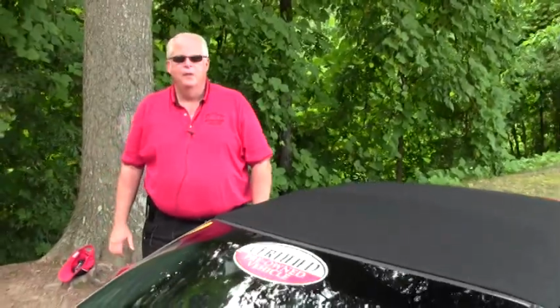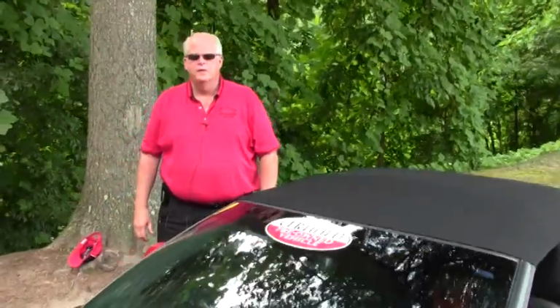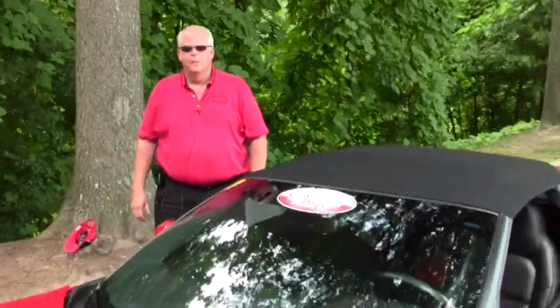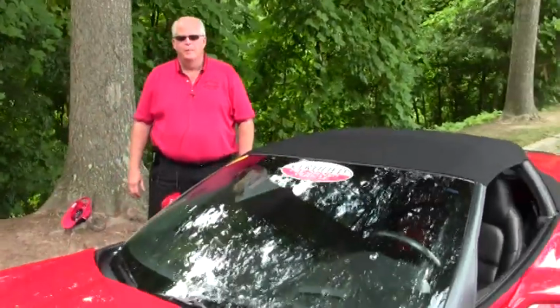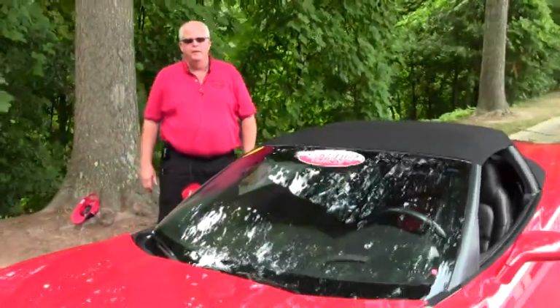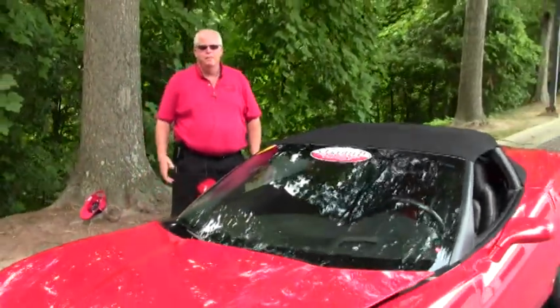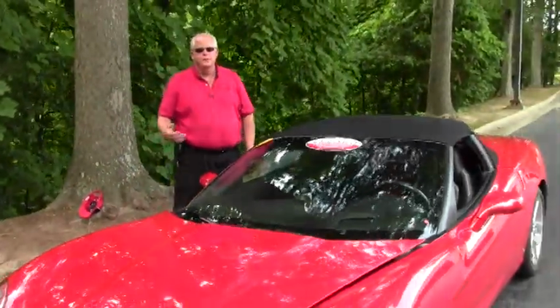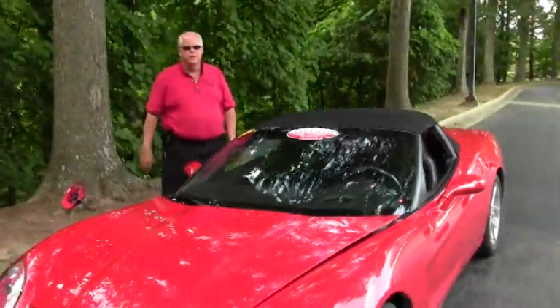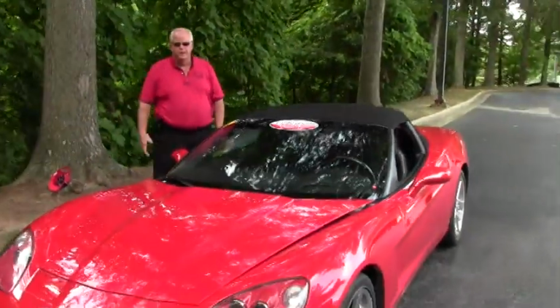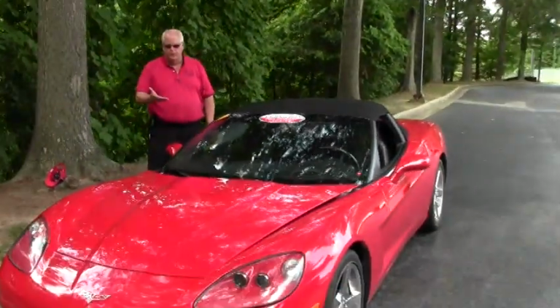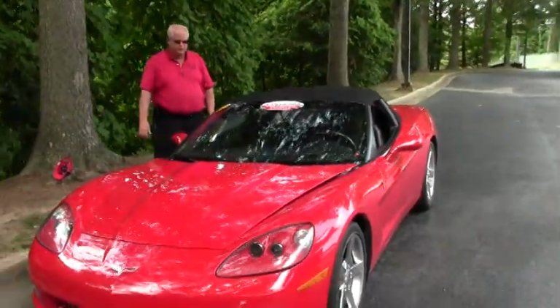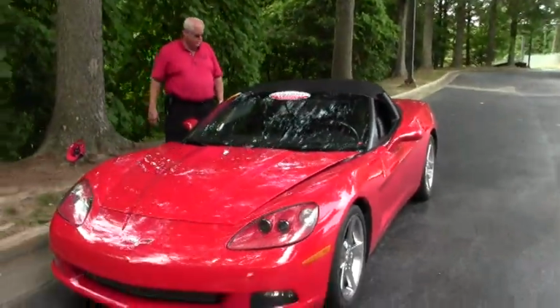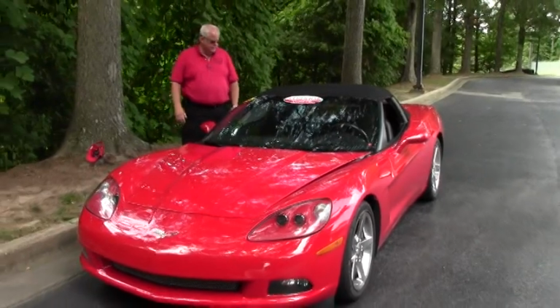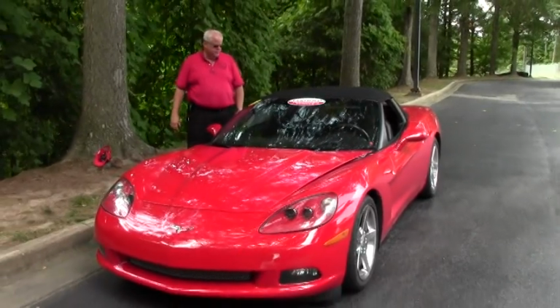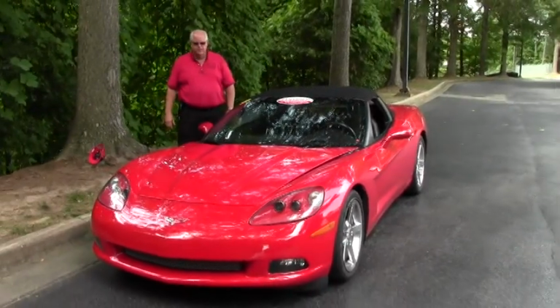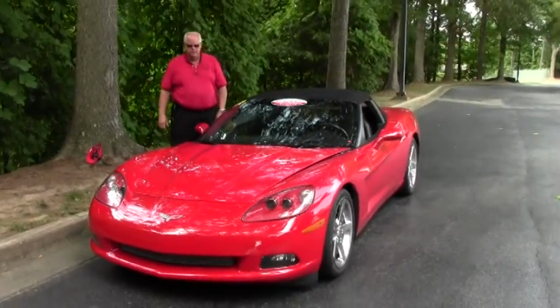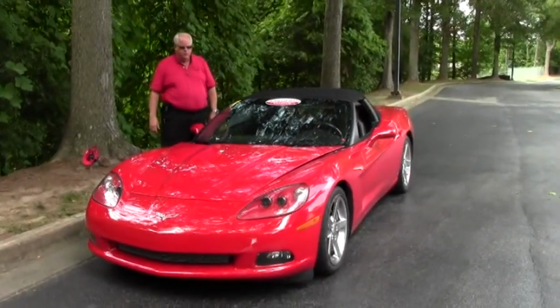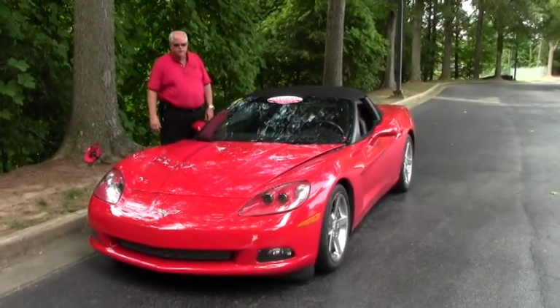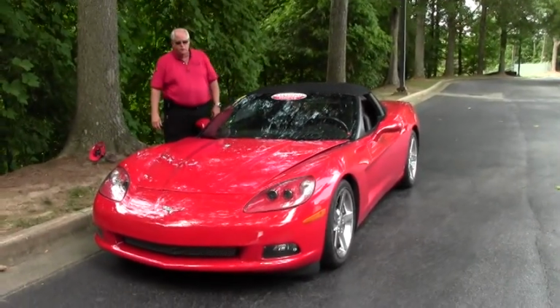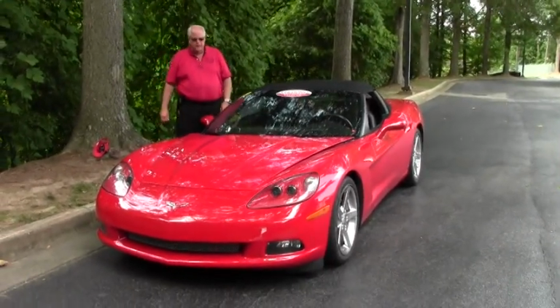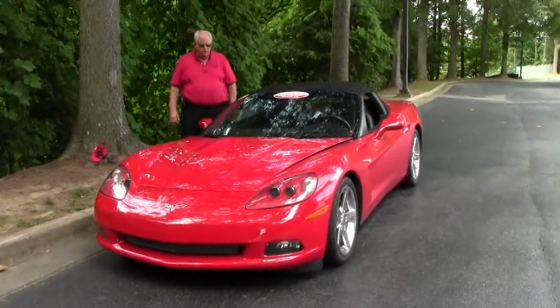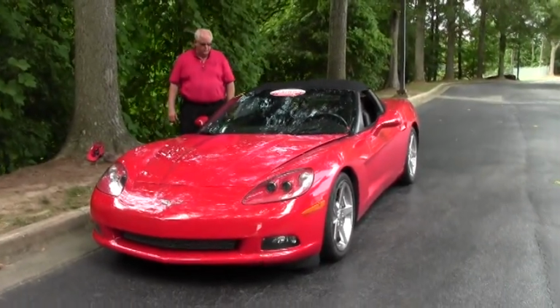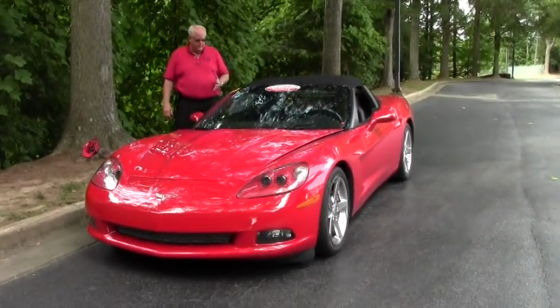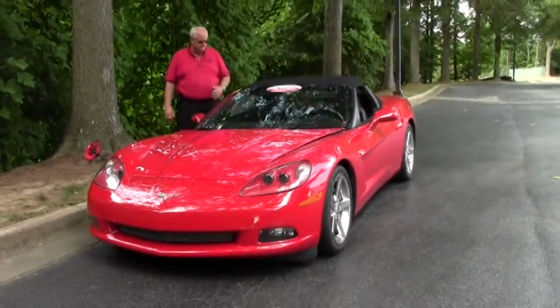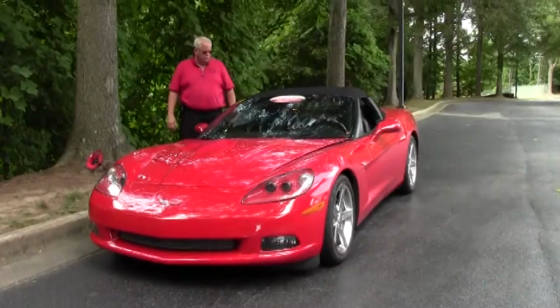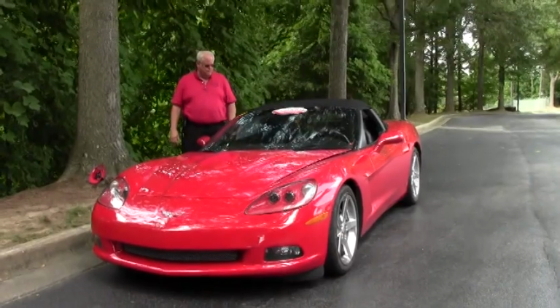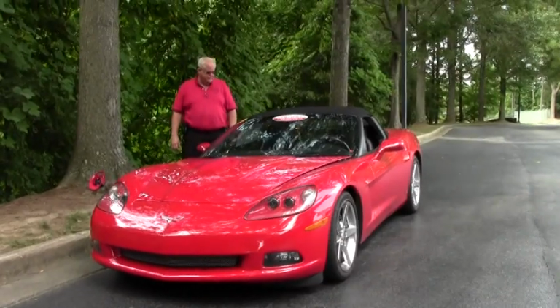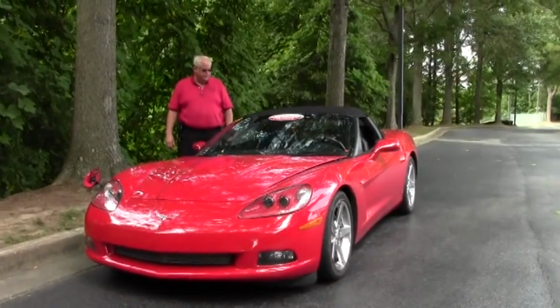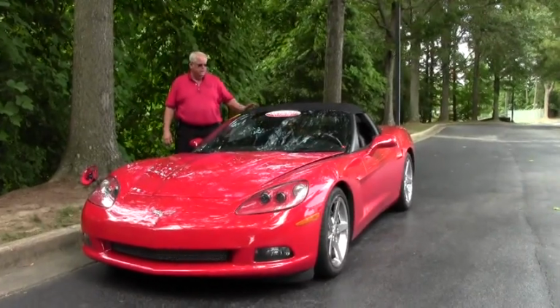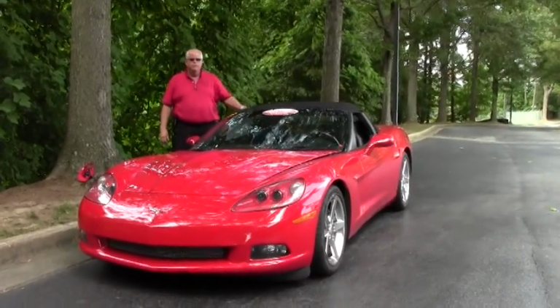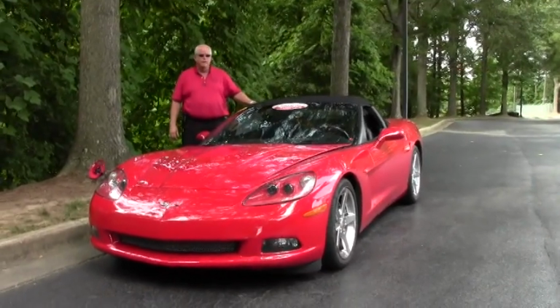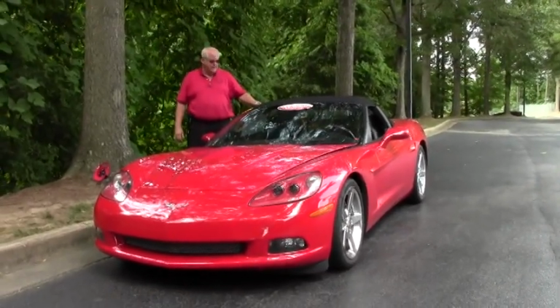Hello folks and welcome to Buy A Vet. My name is Rick Engel and today I'm going to show you this 2006 Z51 Torch Red with a black interior, black top.